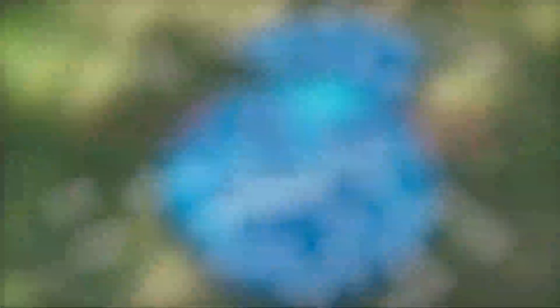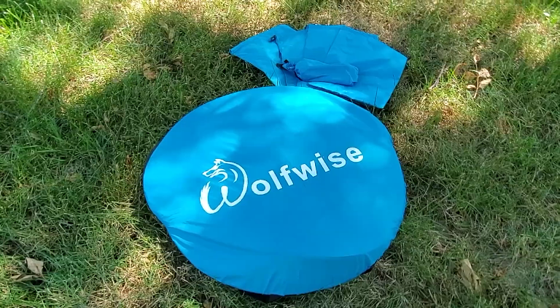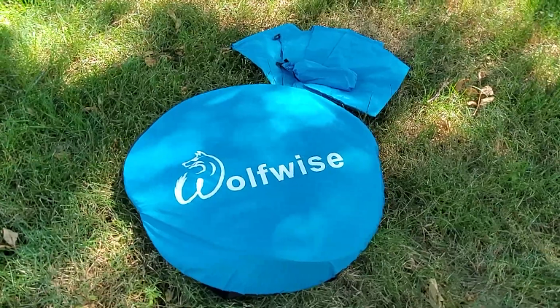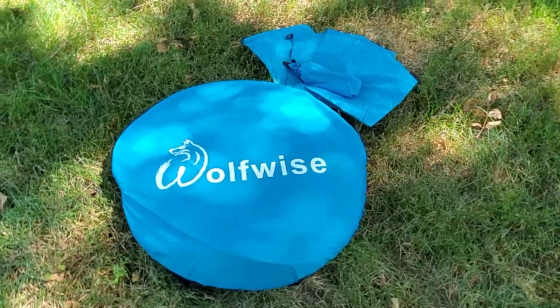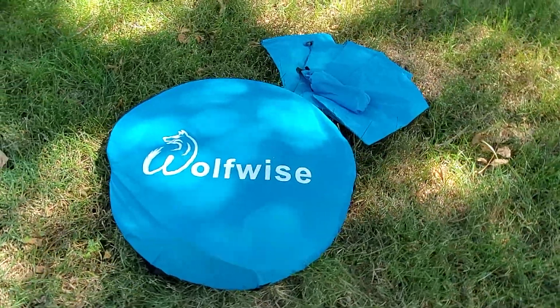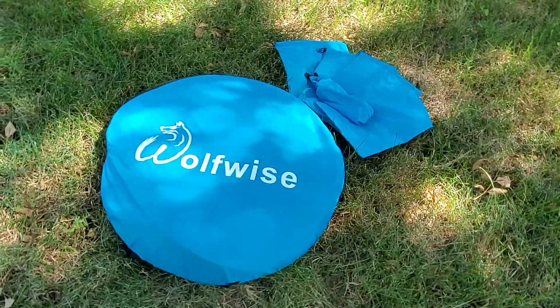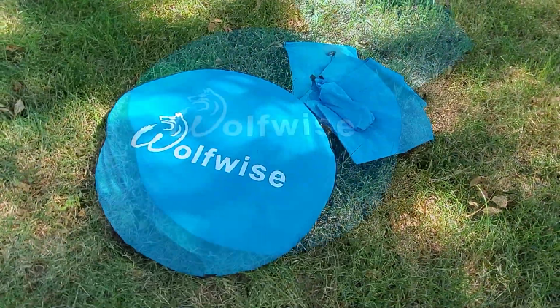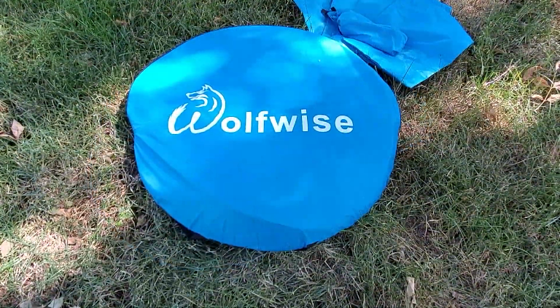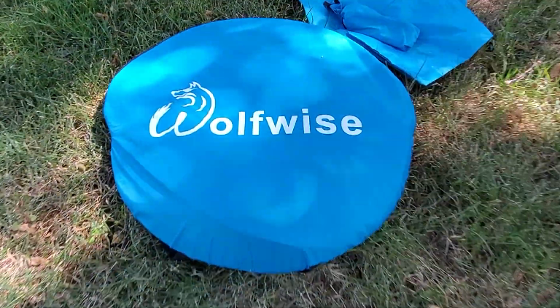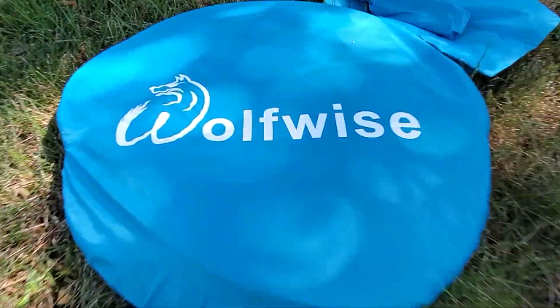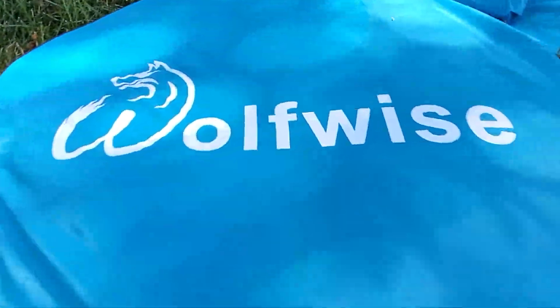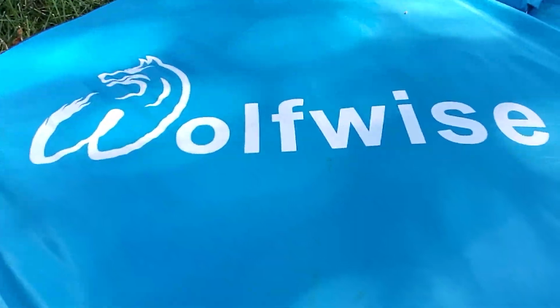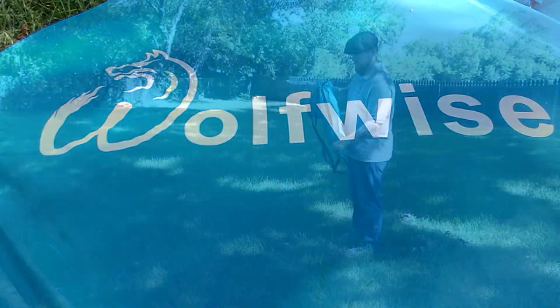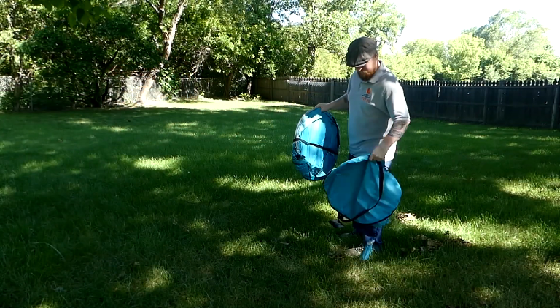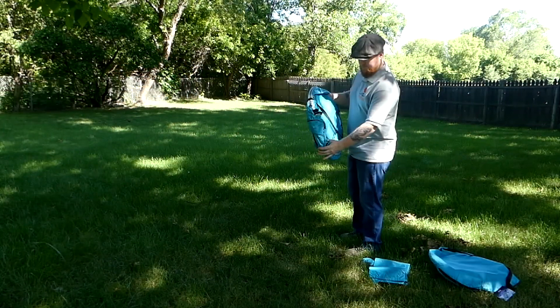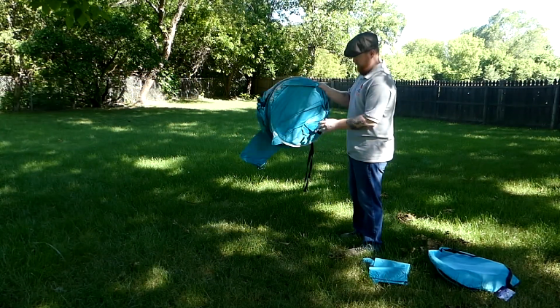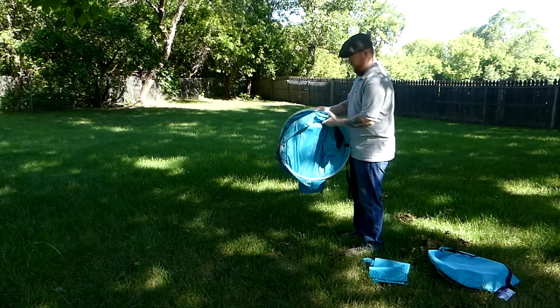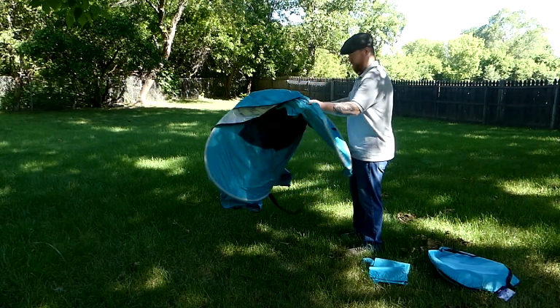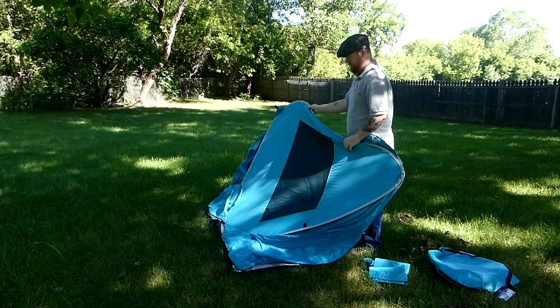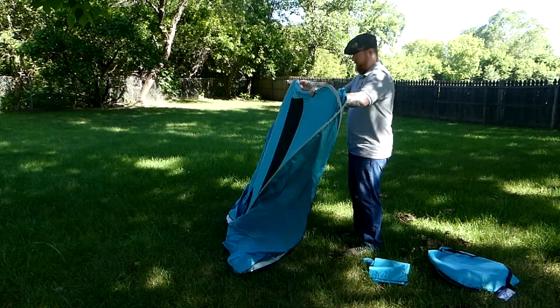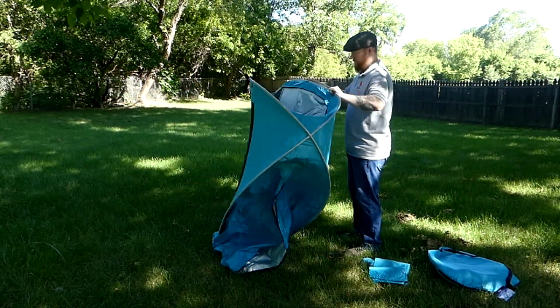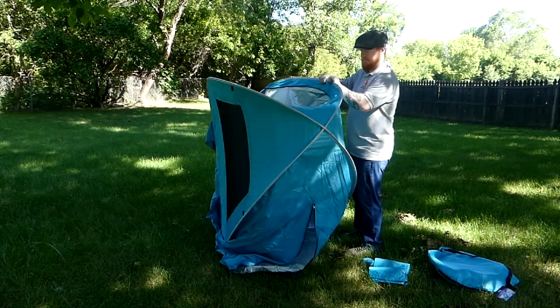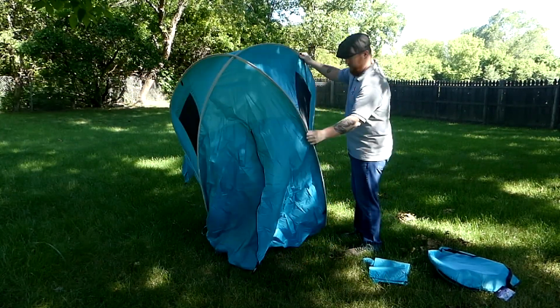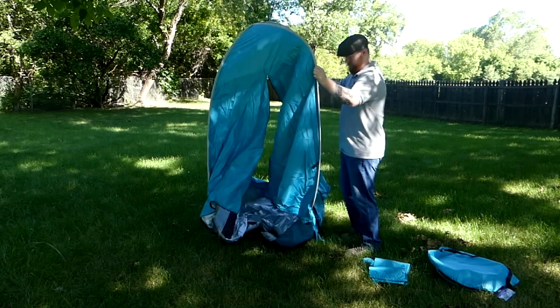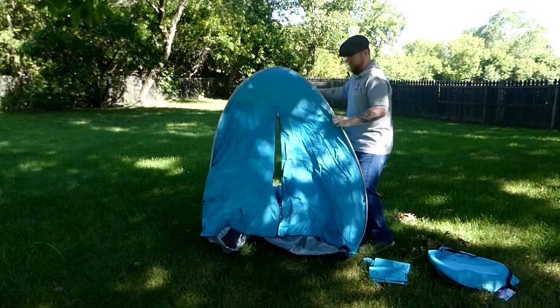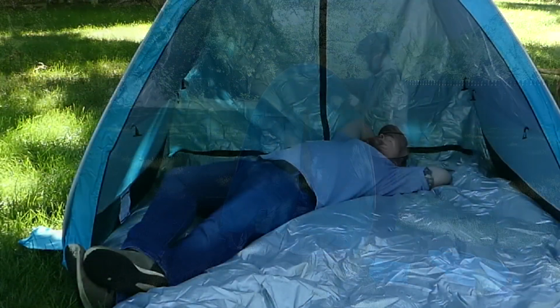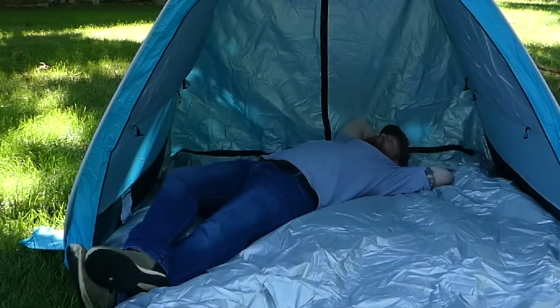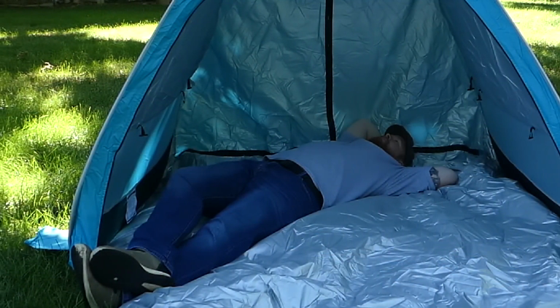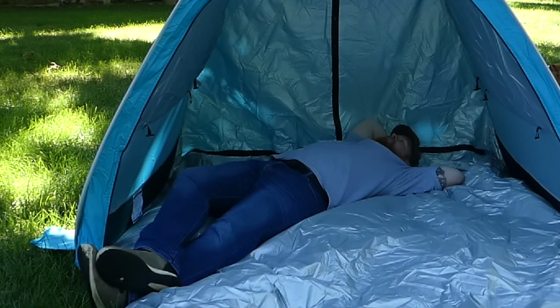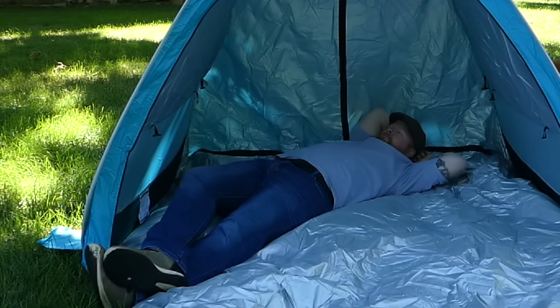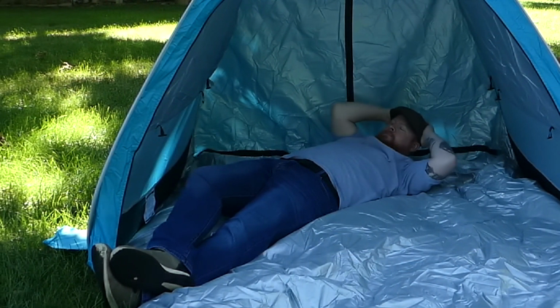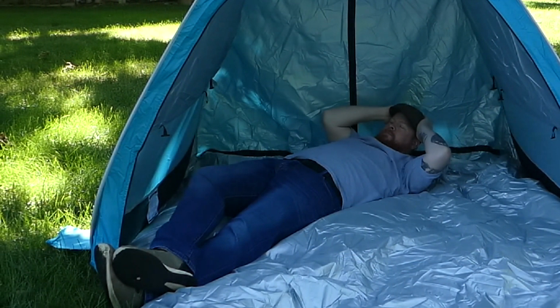Hello everyone. On this episode we're taking a look at a fun pop-up tent great for your next outdoor activity. This tent pops up extremely quickly, seemingly on its own with very little effort needed. Its spacious interior has enough room for three to four people at a time.